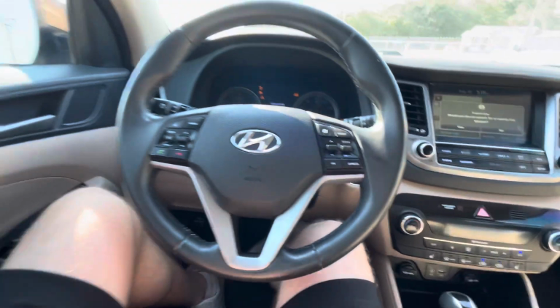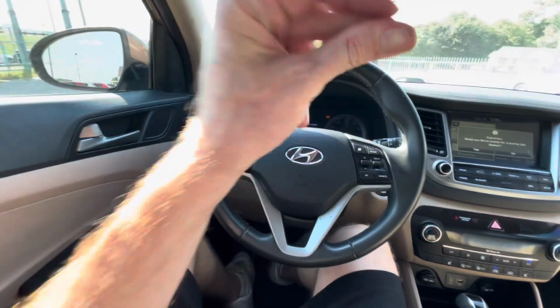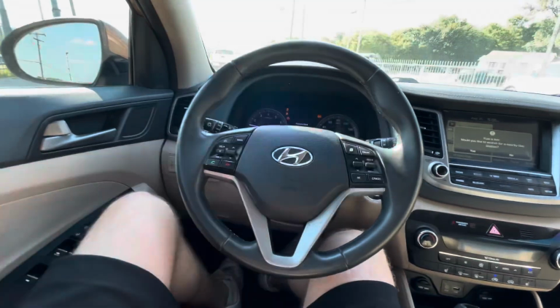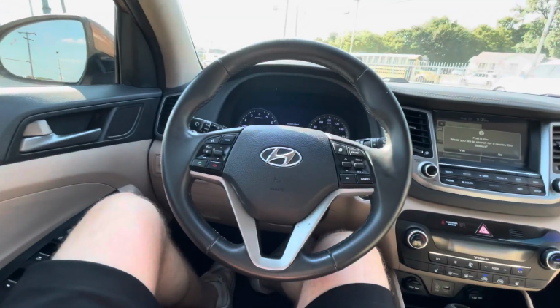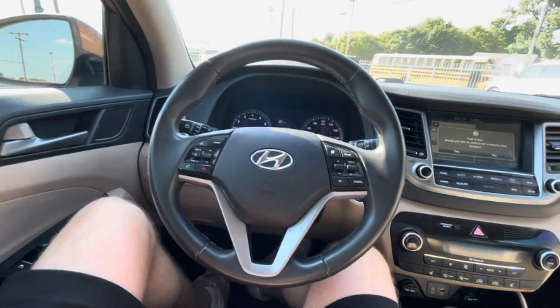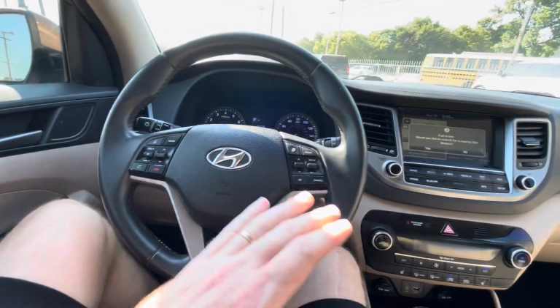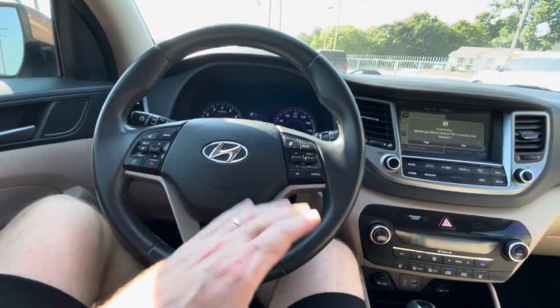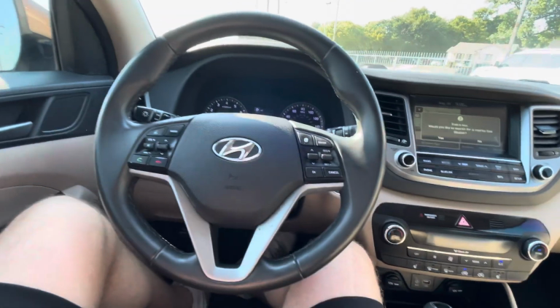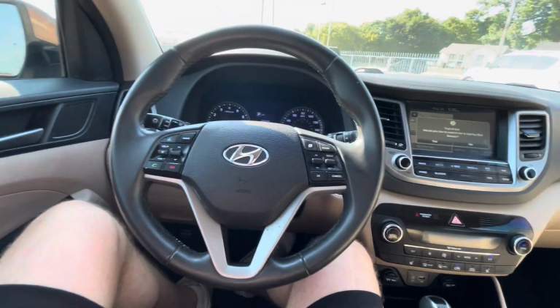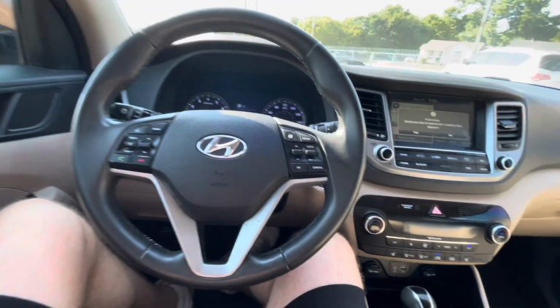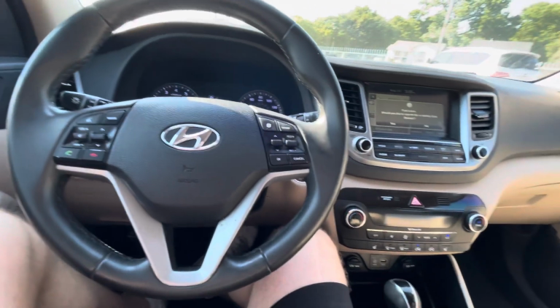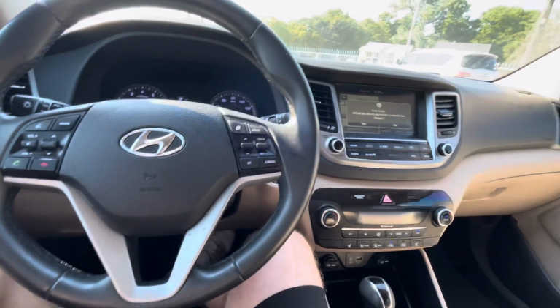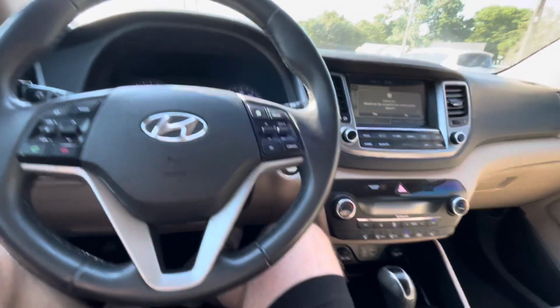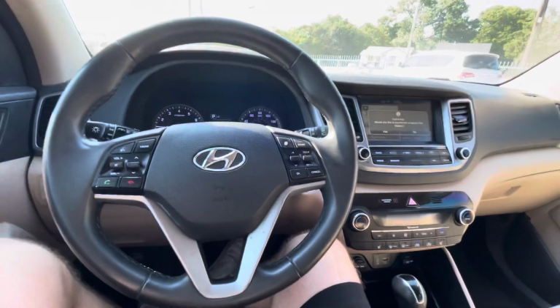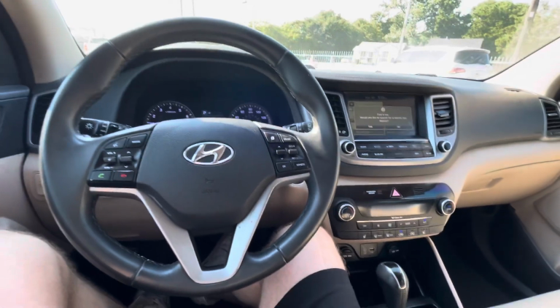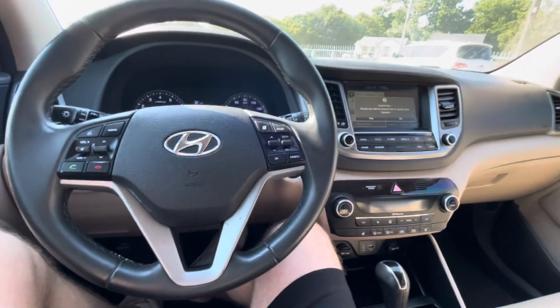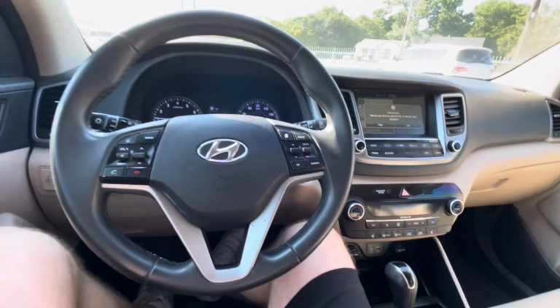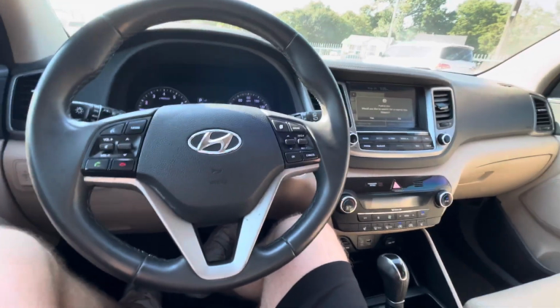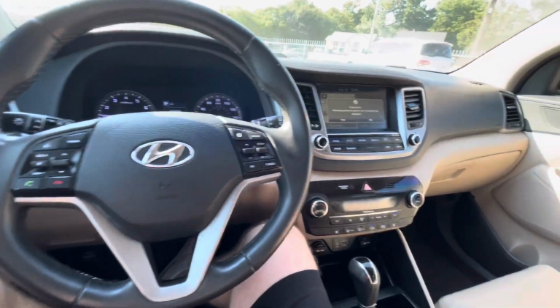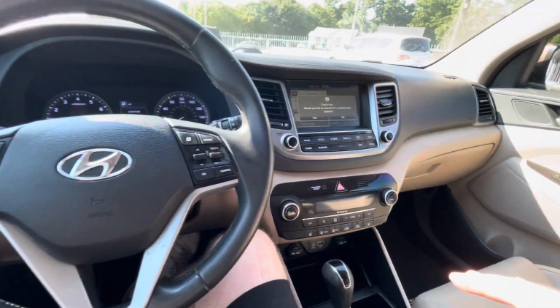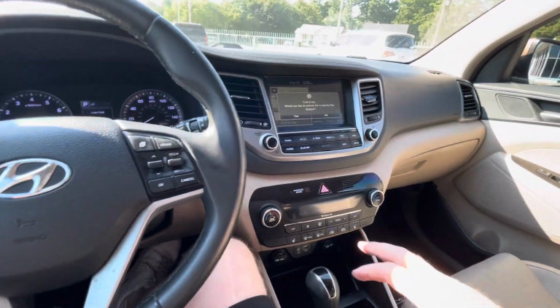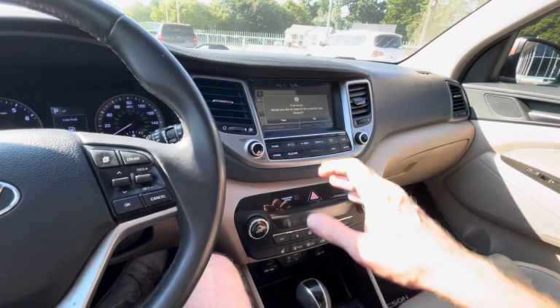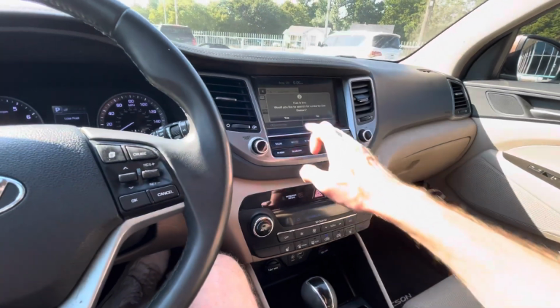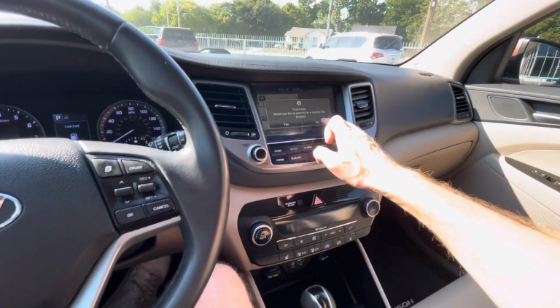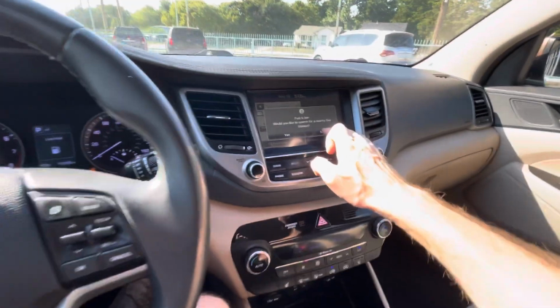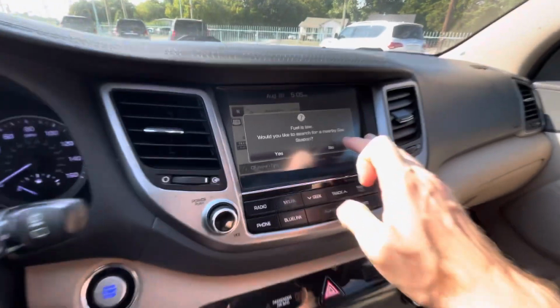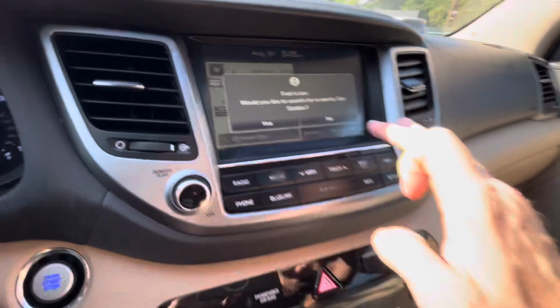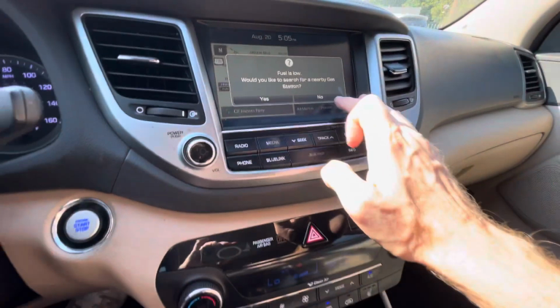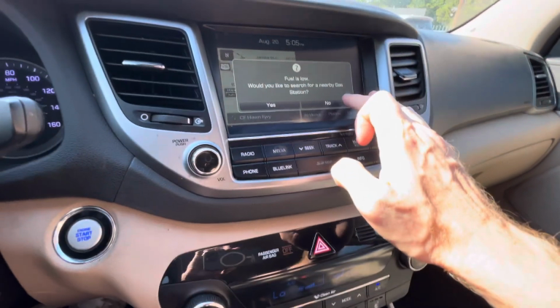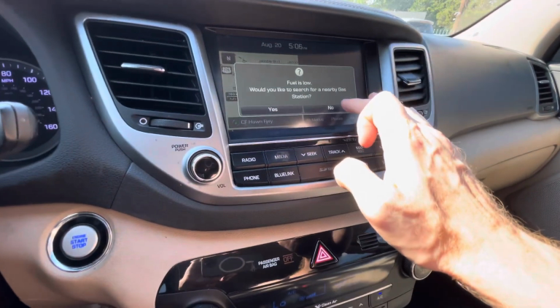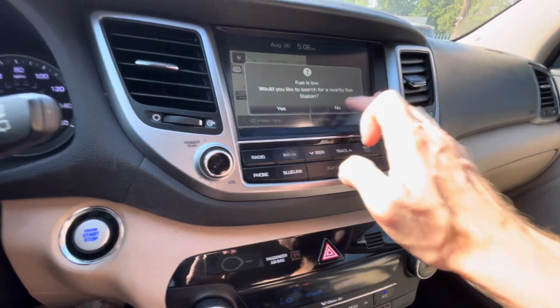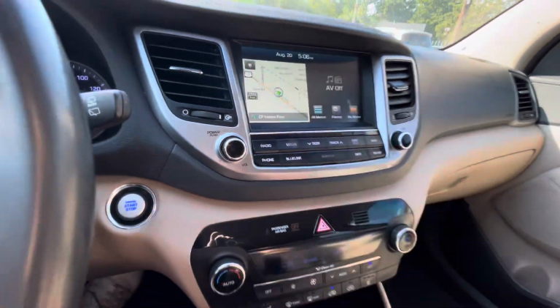Going behind the steering wheel, push the start button — fires up instantly. This is a four-cylinder 1.6 turbo engine, very reliable, great on gas — I'm talking about 30 miles per gallon and more.